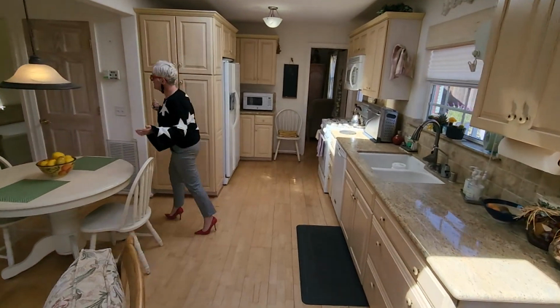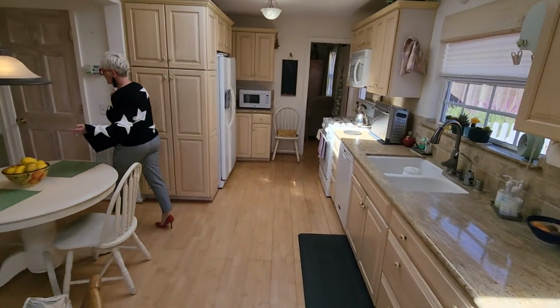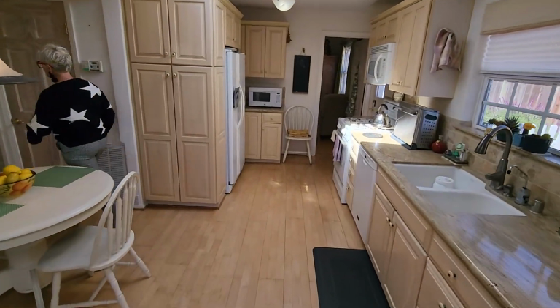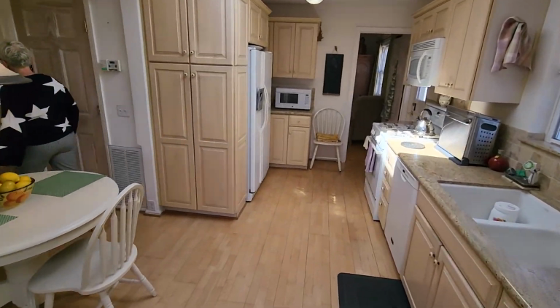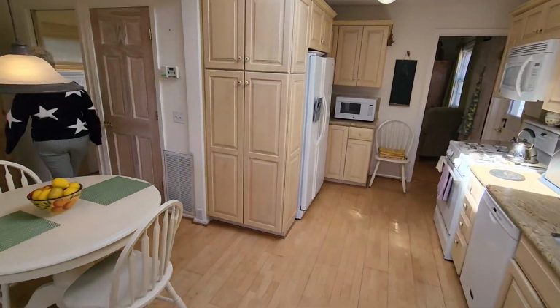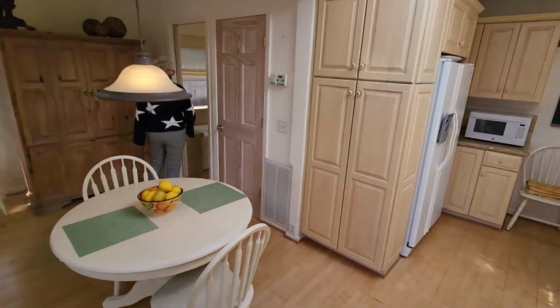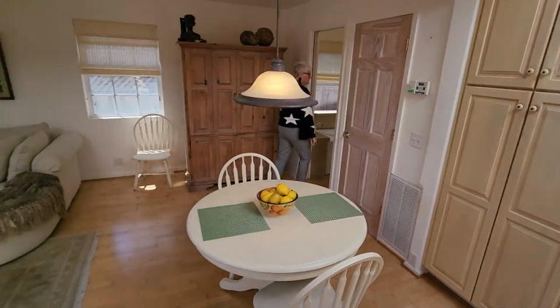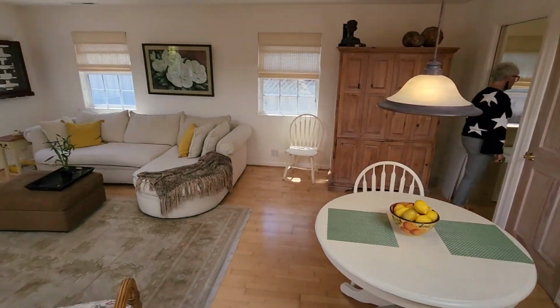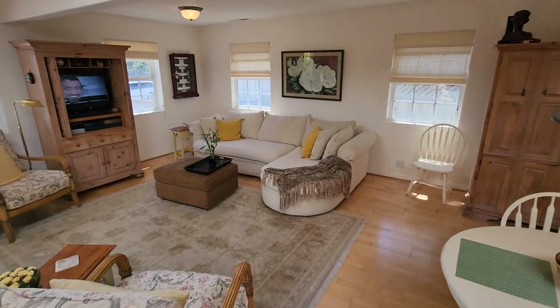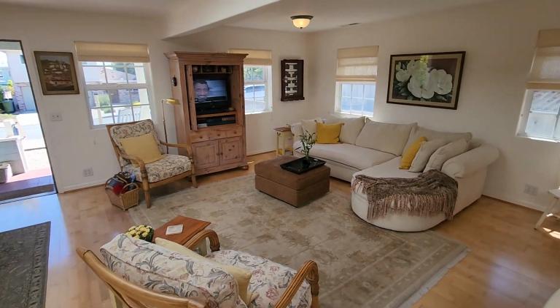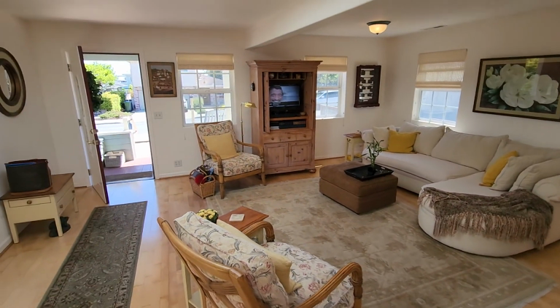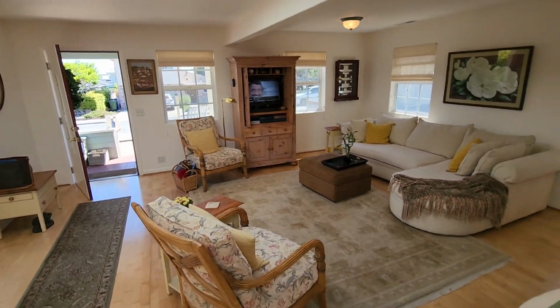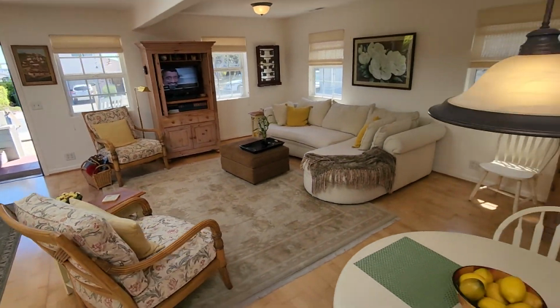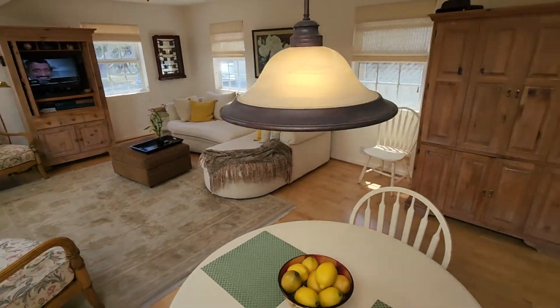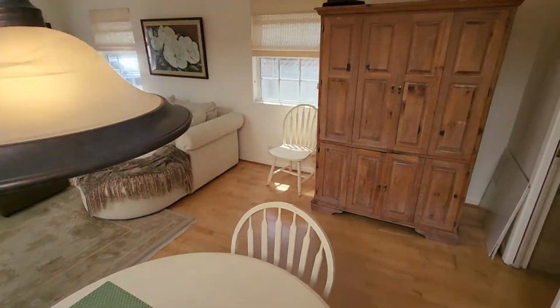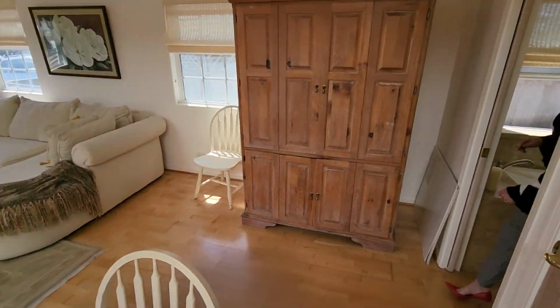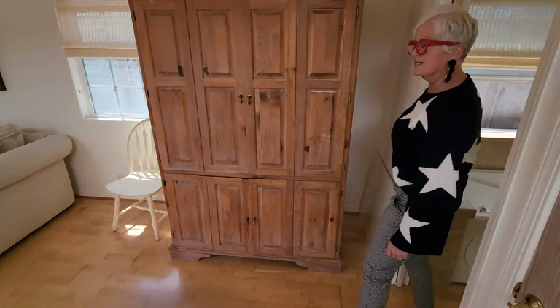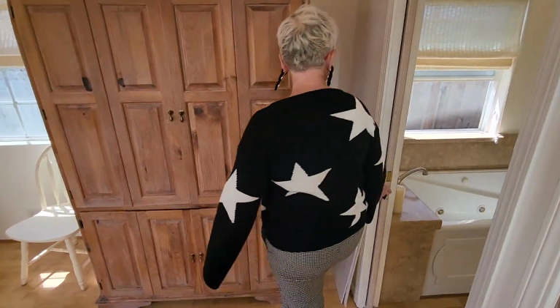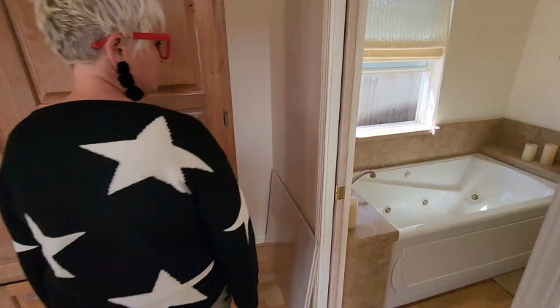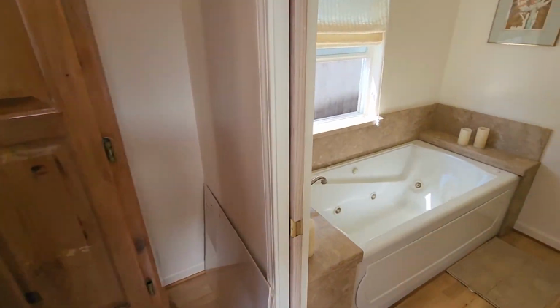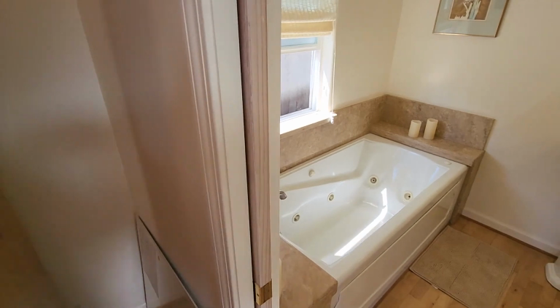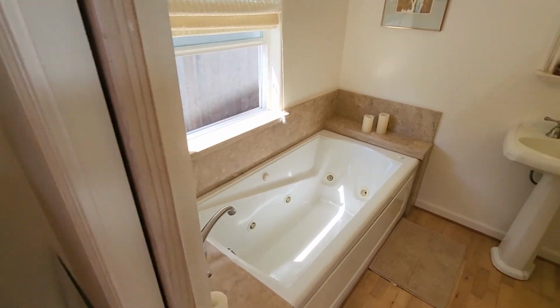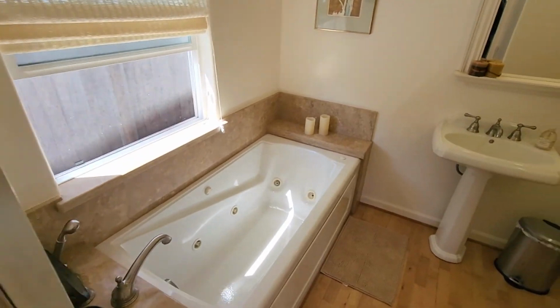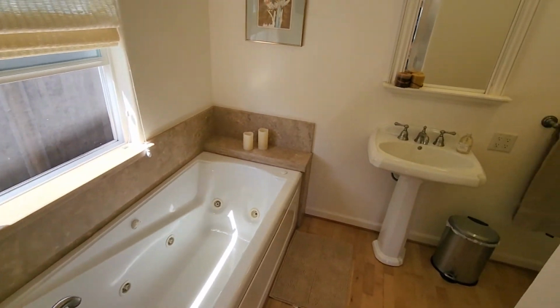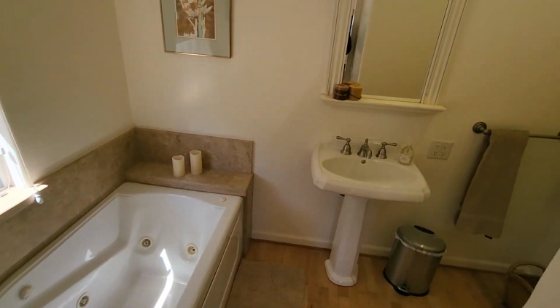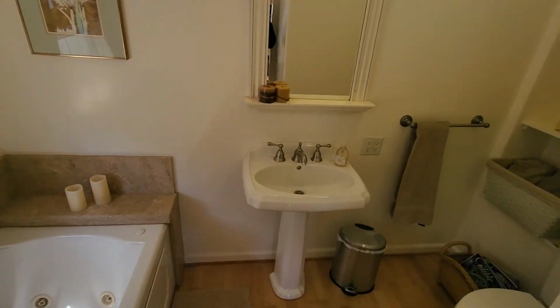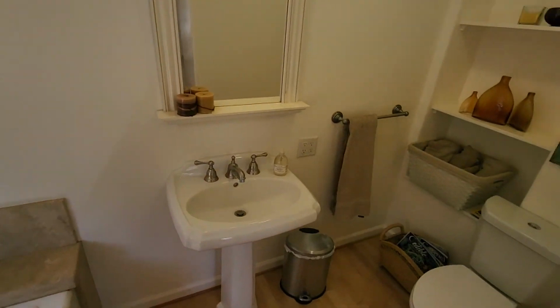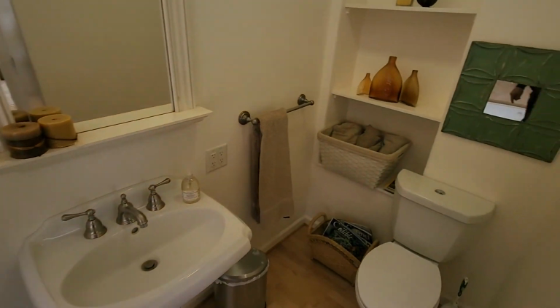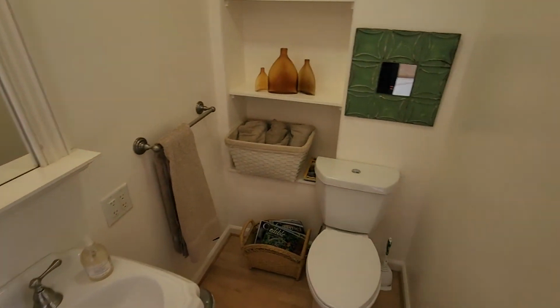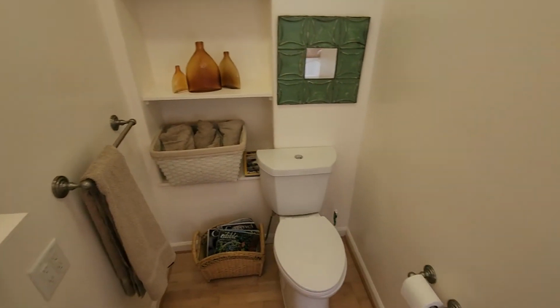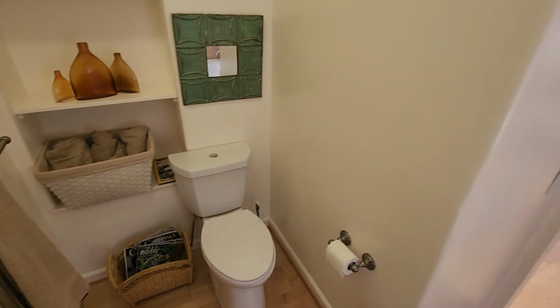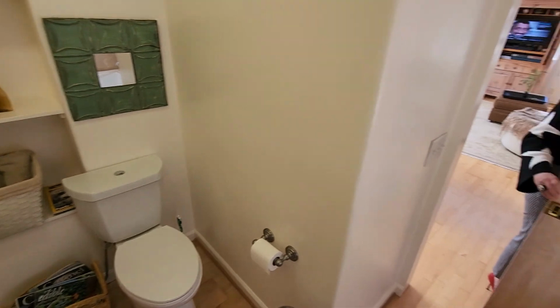Here's a full bathroom over here — really deep and beautiful. Come on in and take a look. Isn't that cute? It has a pocket door.